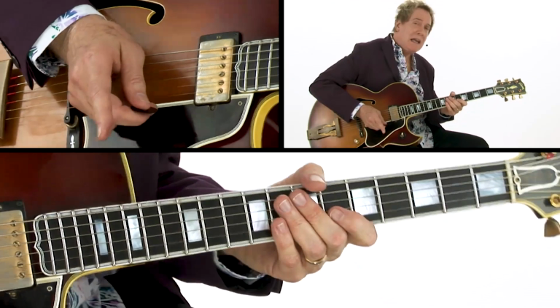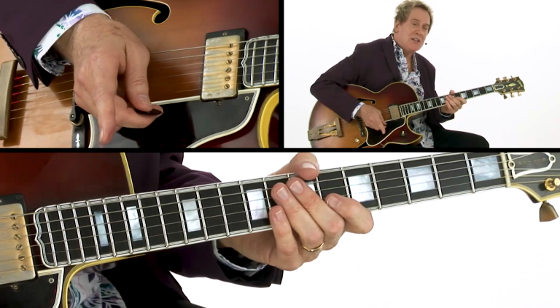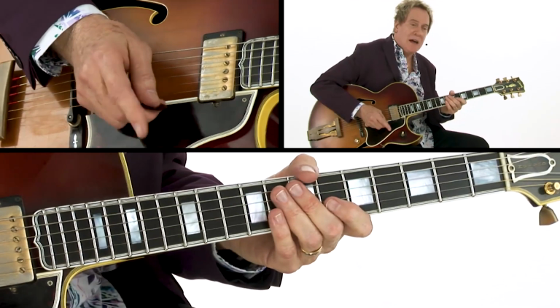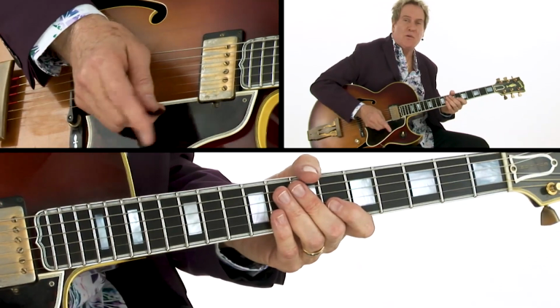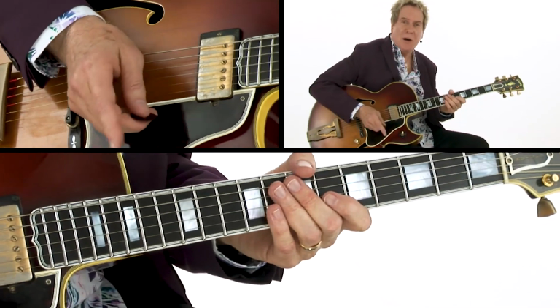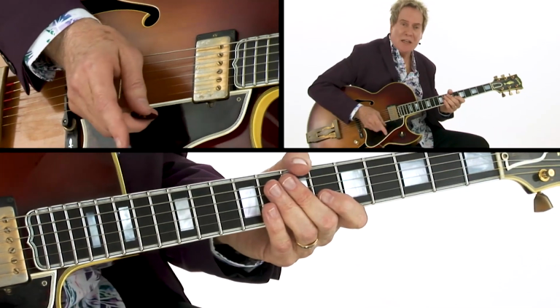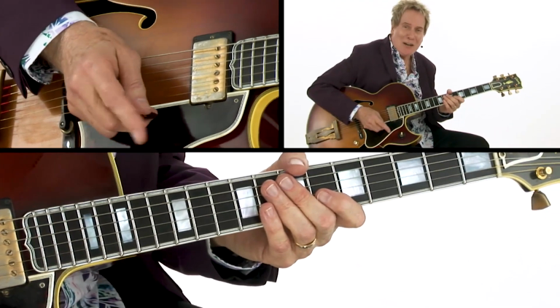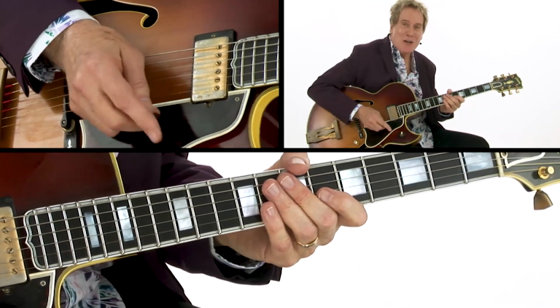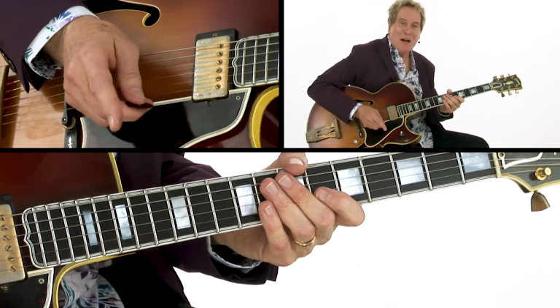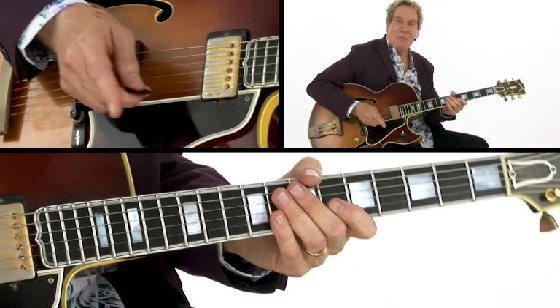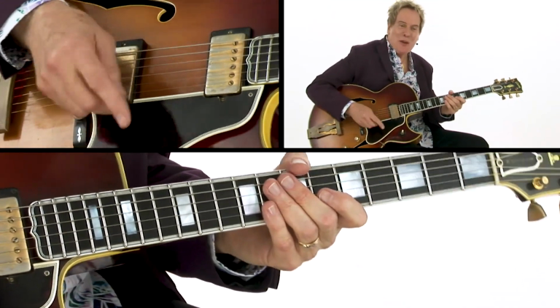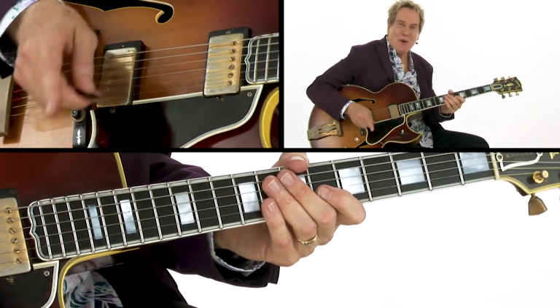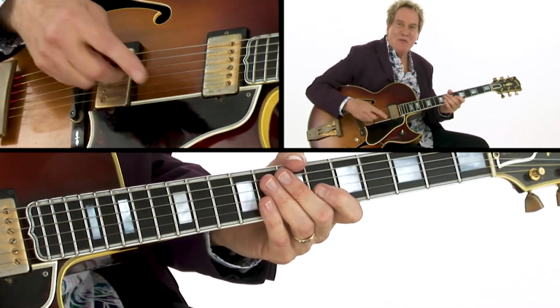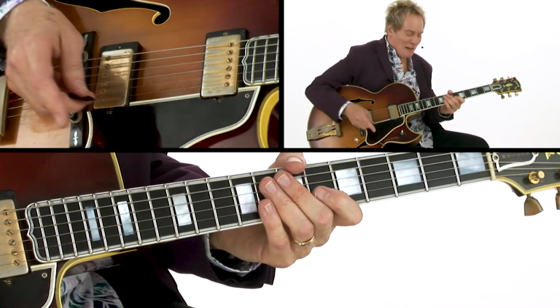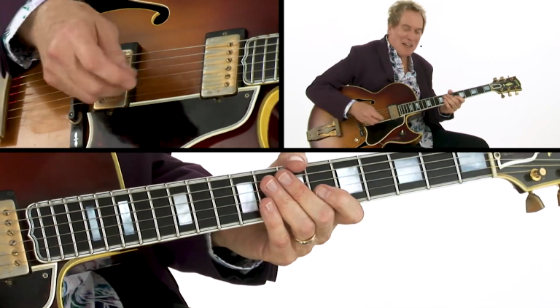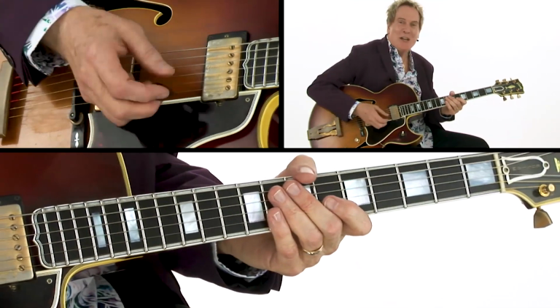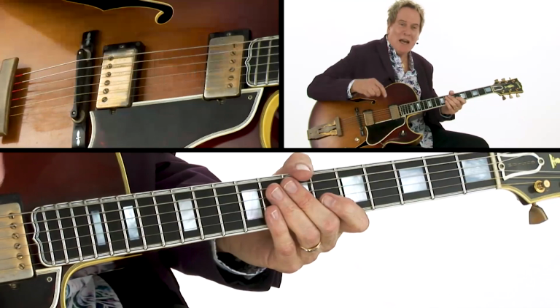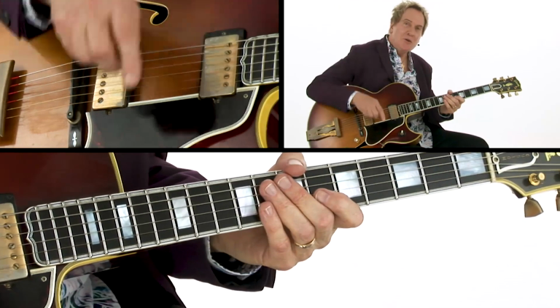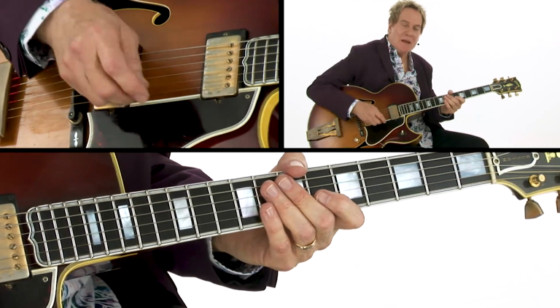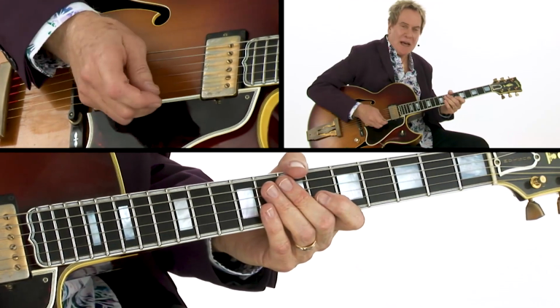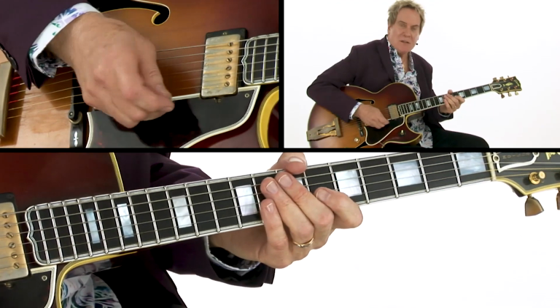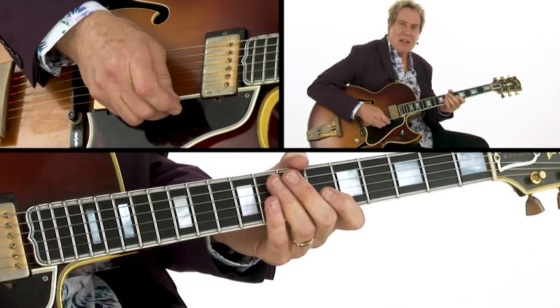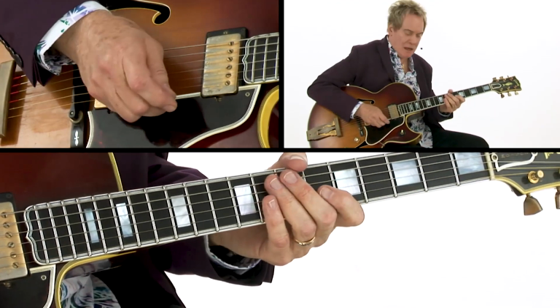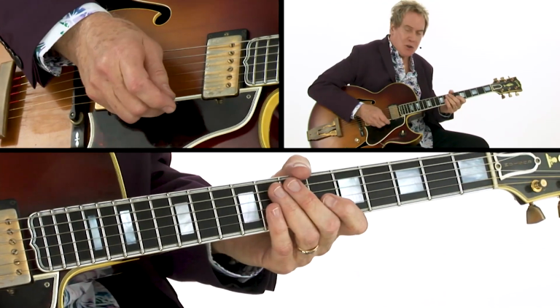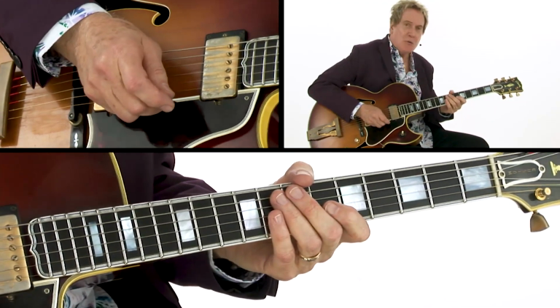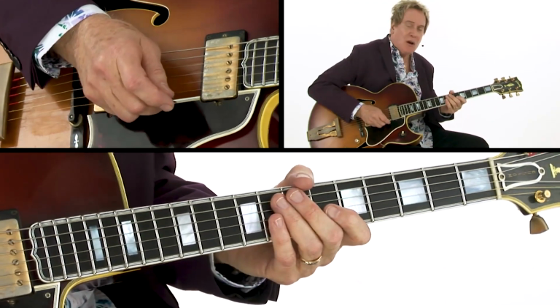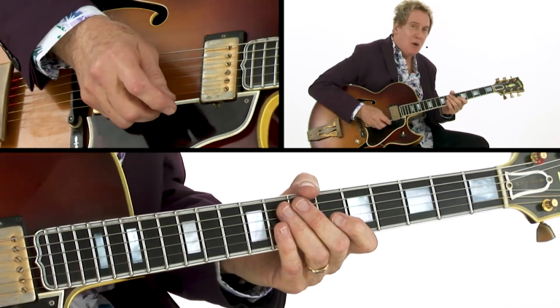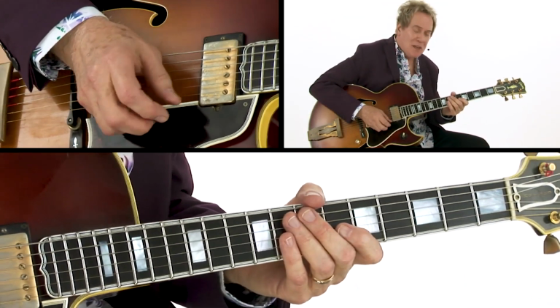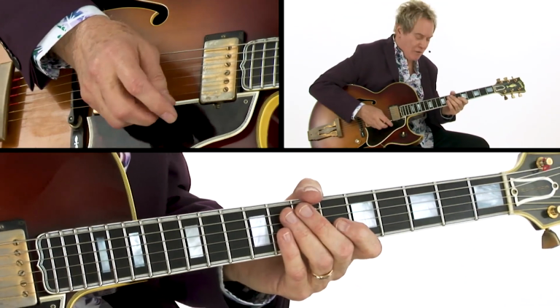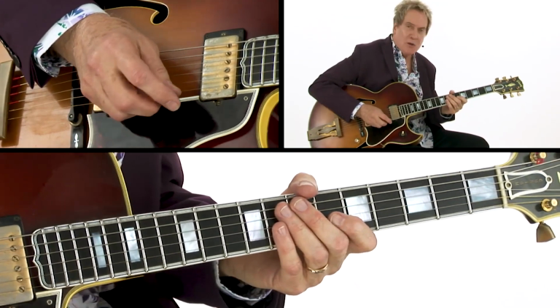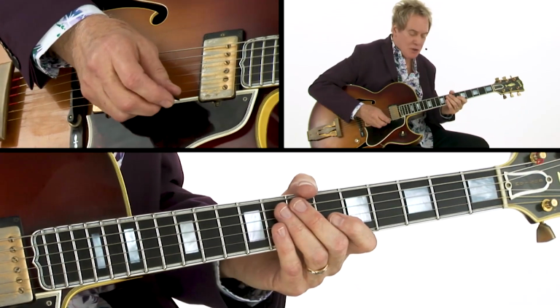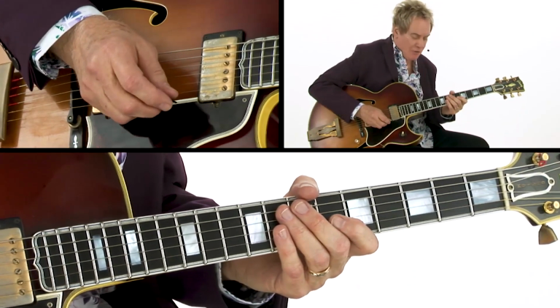Pick any of the sounds from our uncaged plethora of licks and use them in that setting, because you can resolve to almost any of them, as you'll discover.